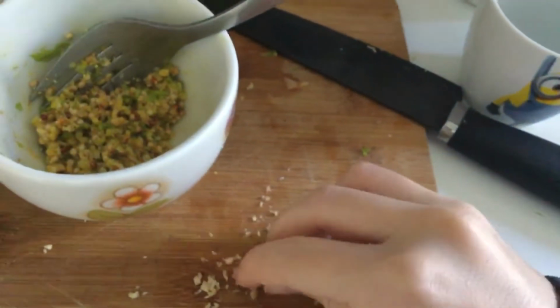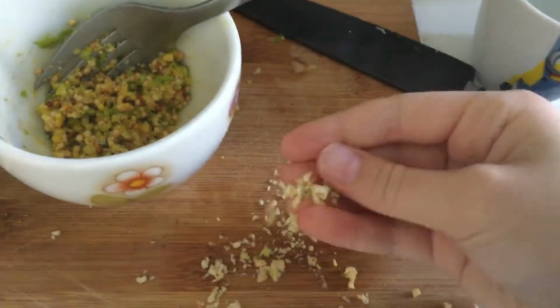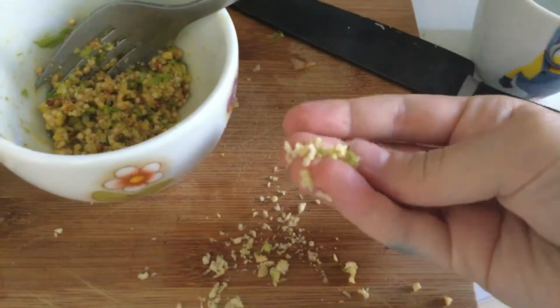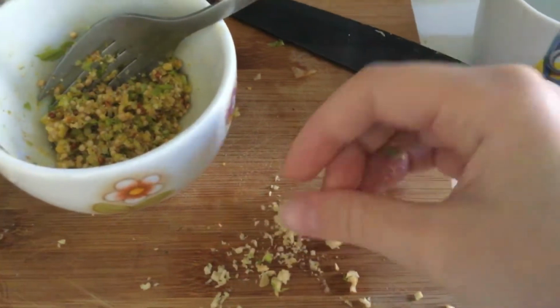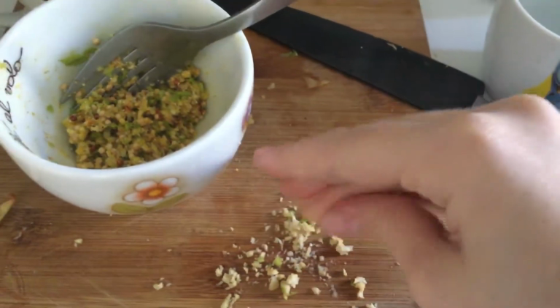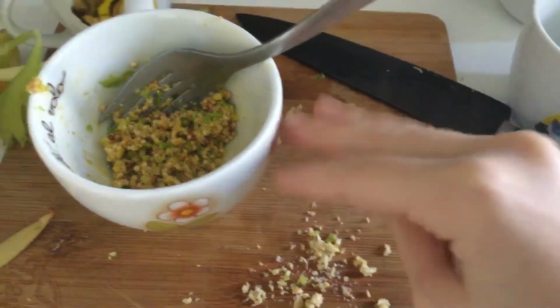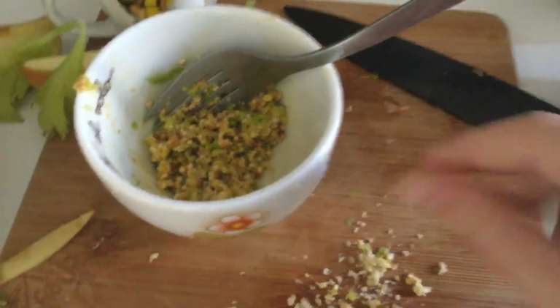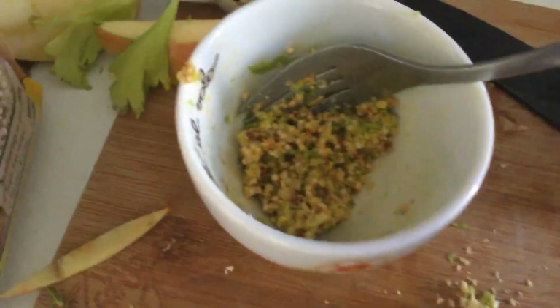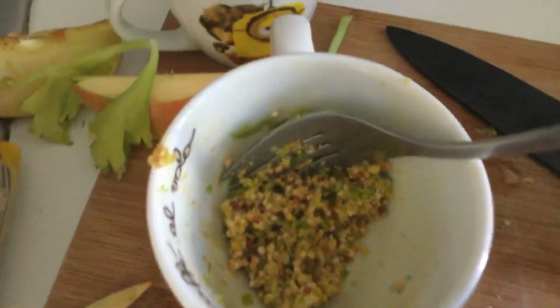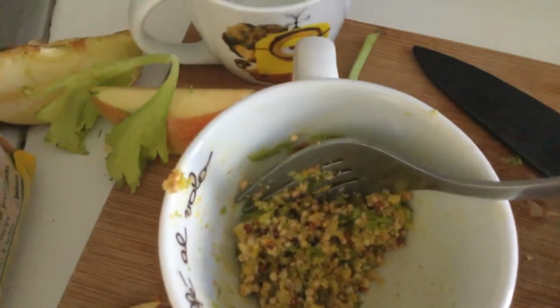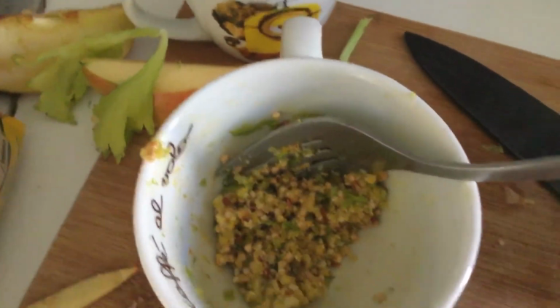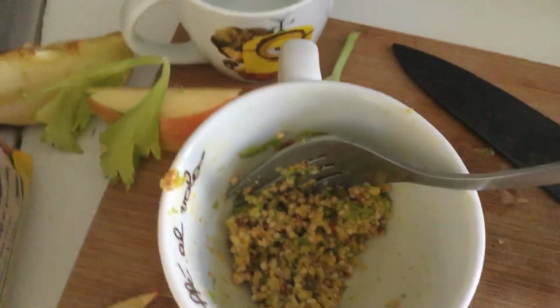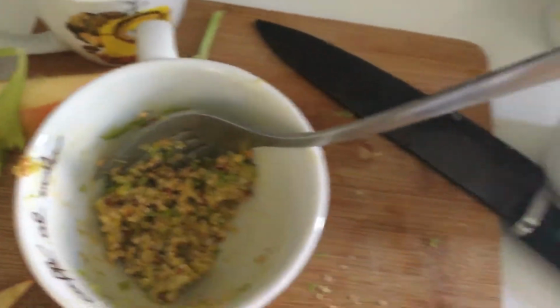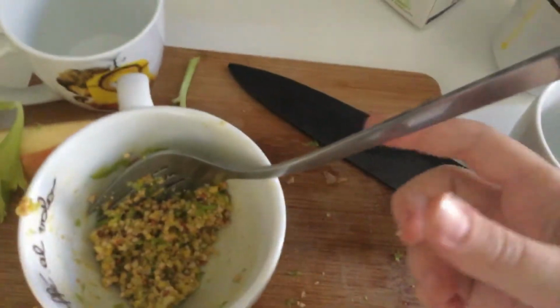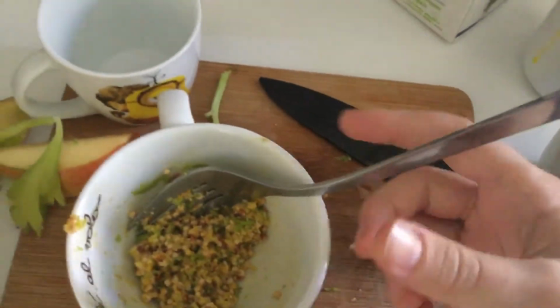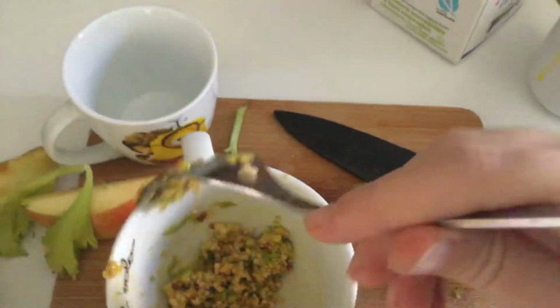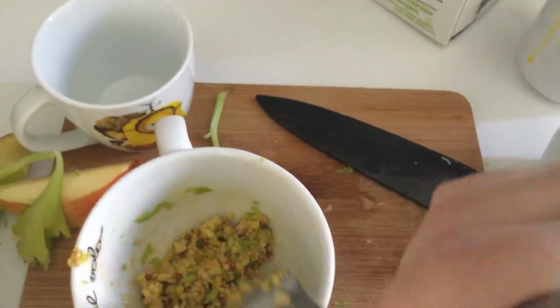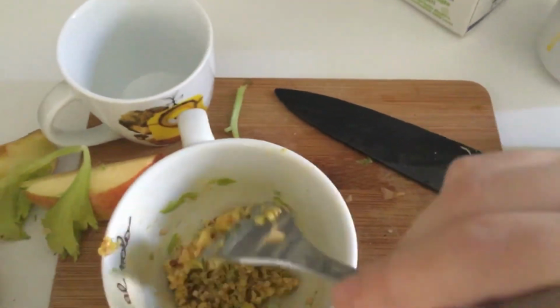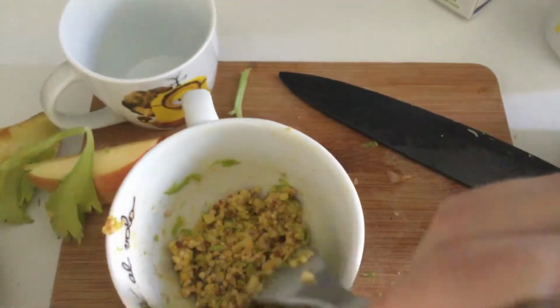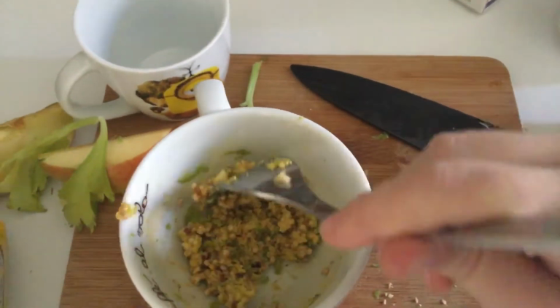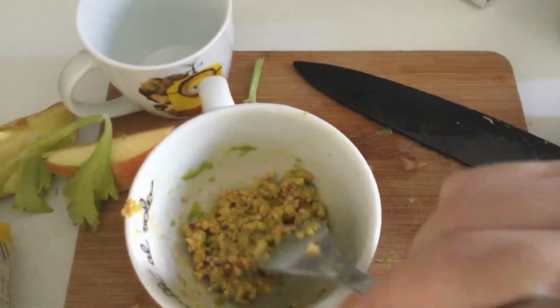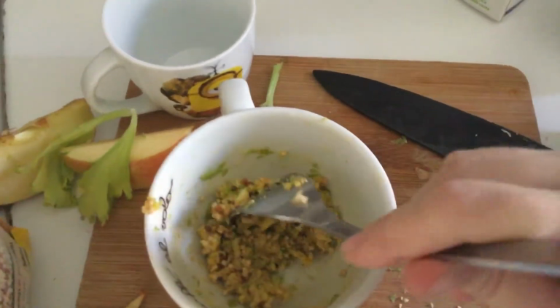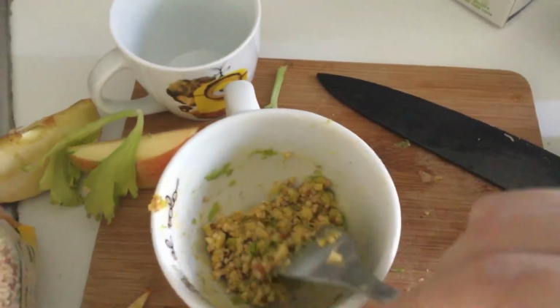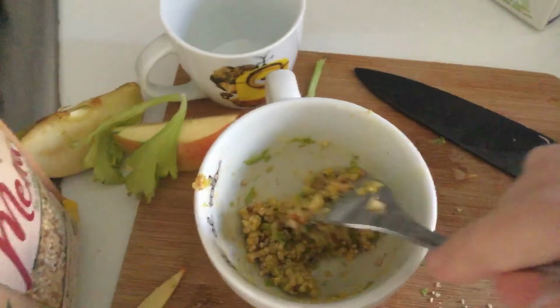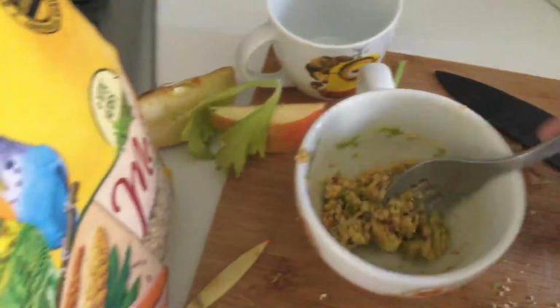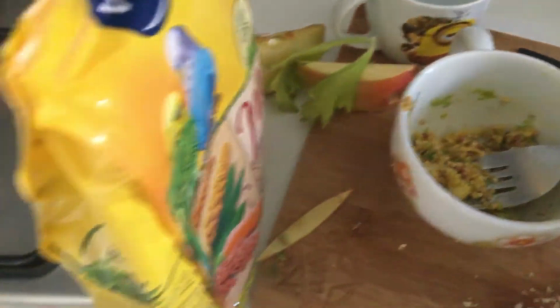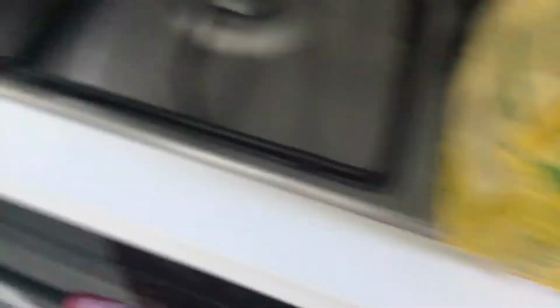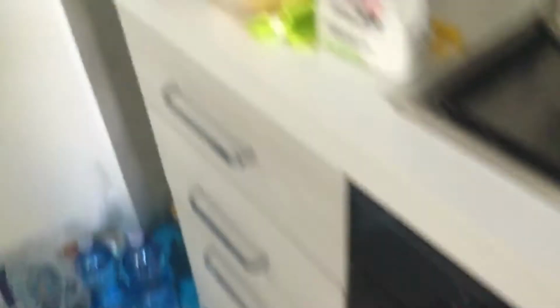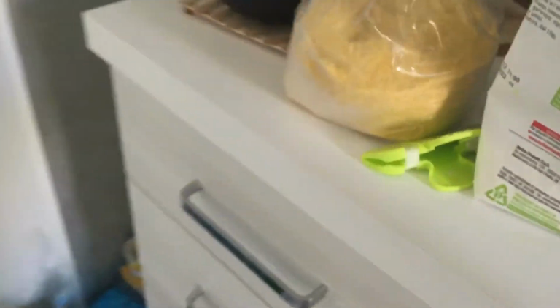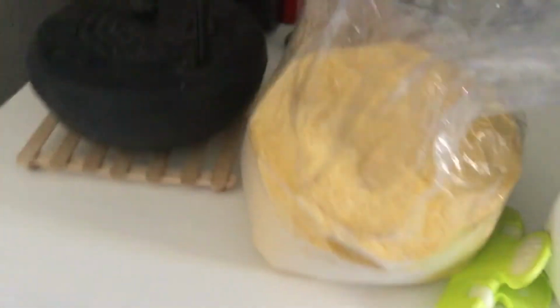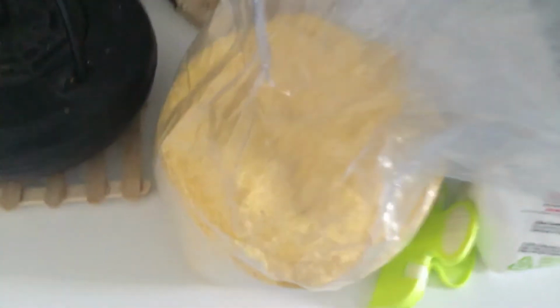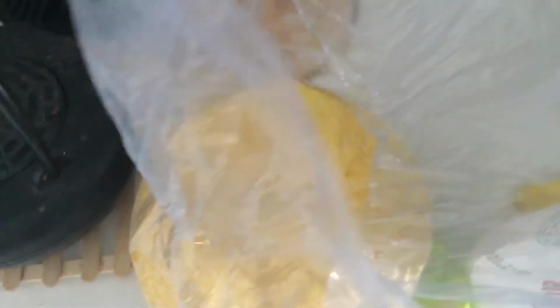...cashew nuts, celery leaves and fennel, apple, egg, and various flours like rice flour and corn flour.